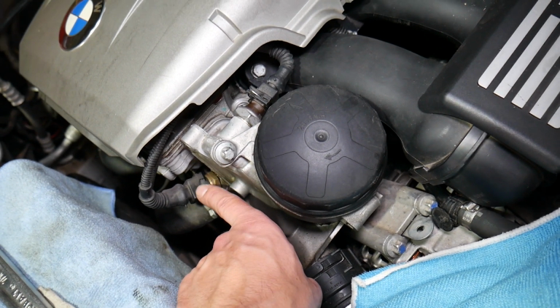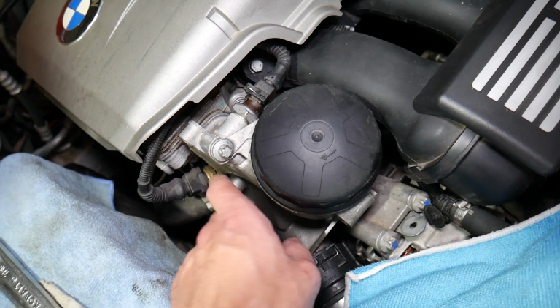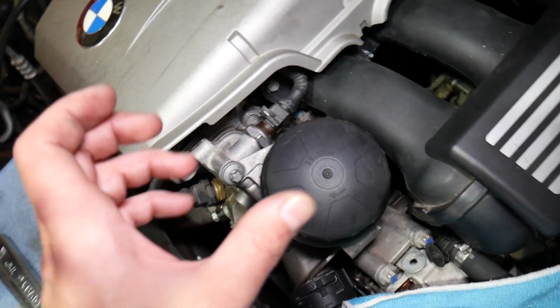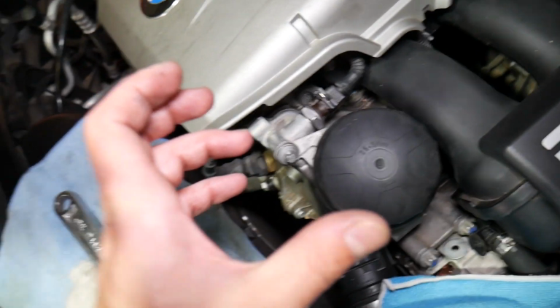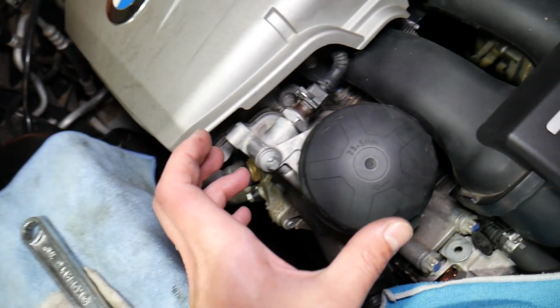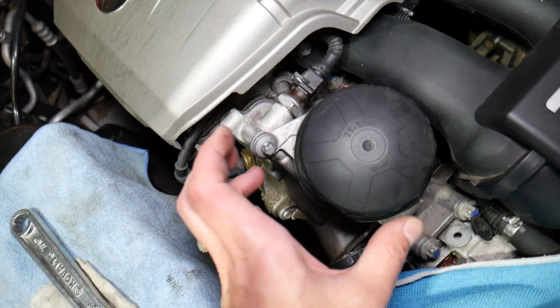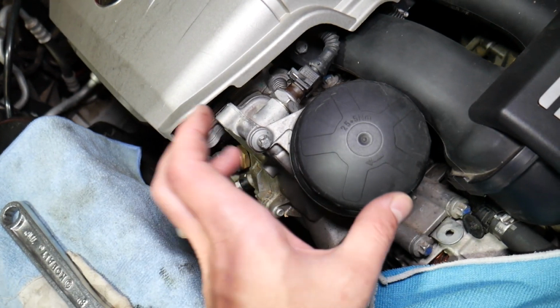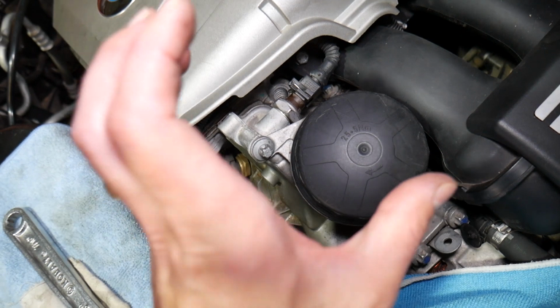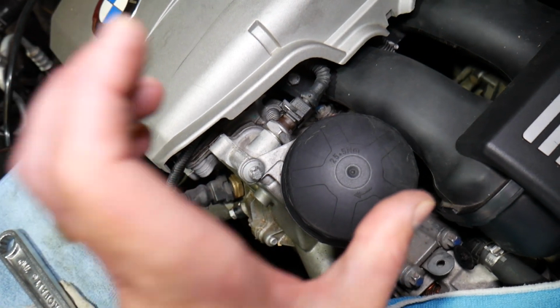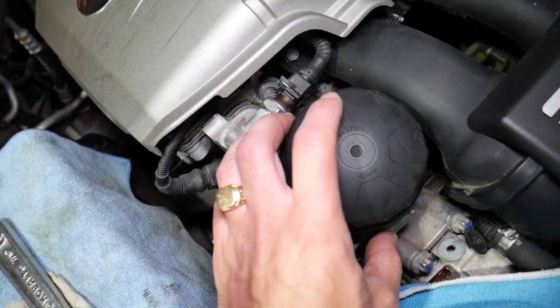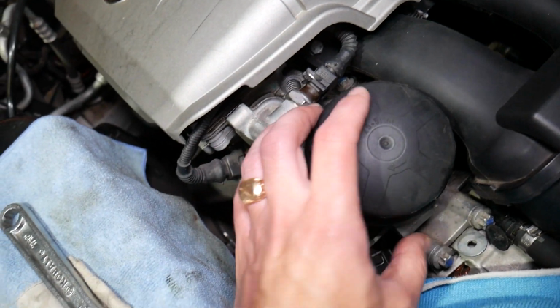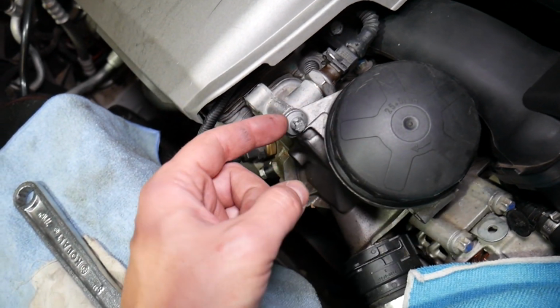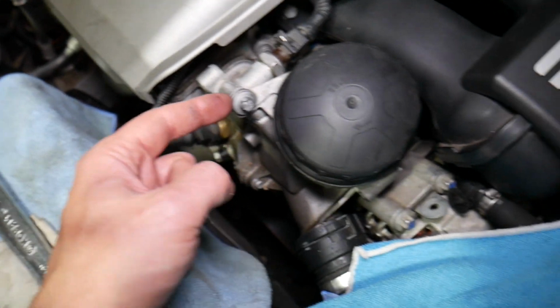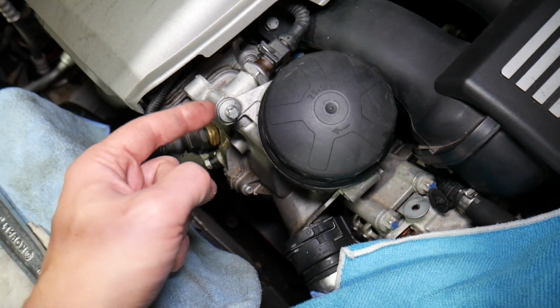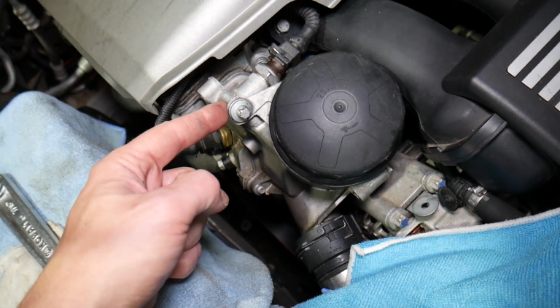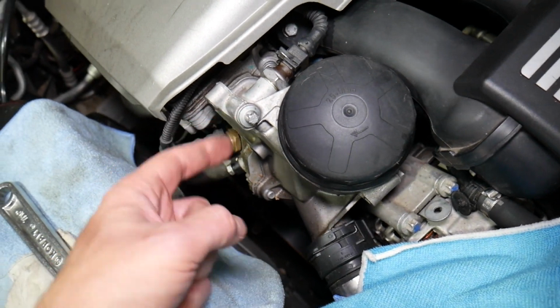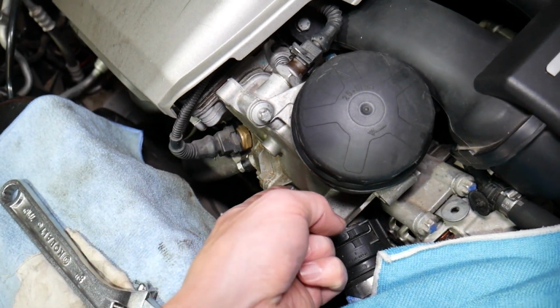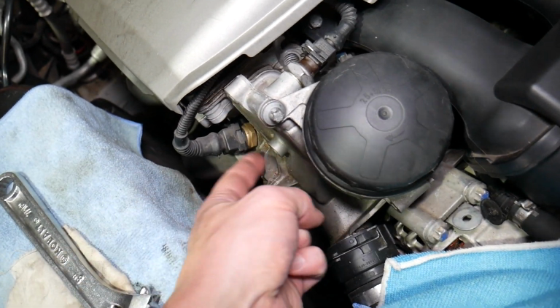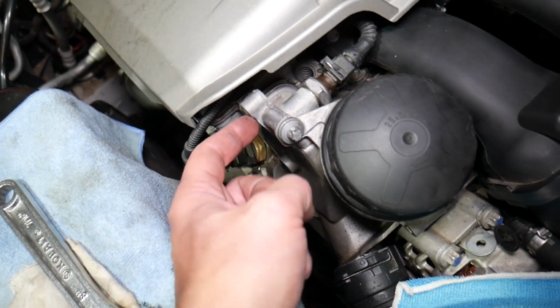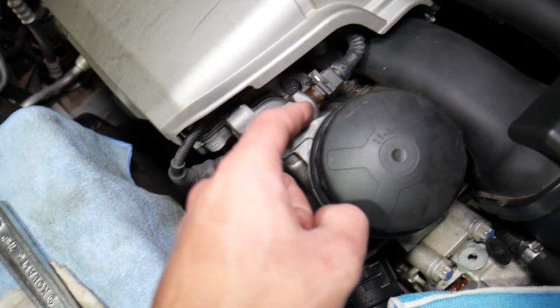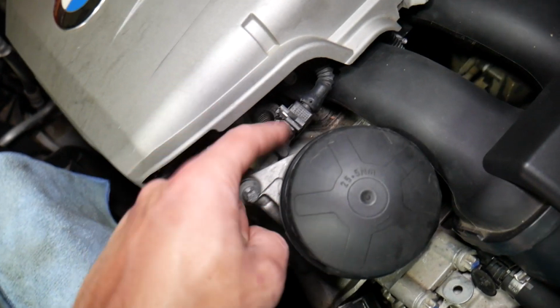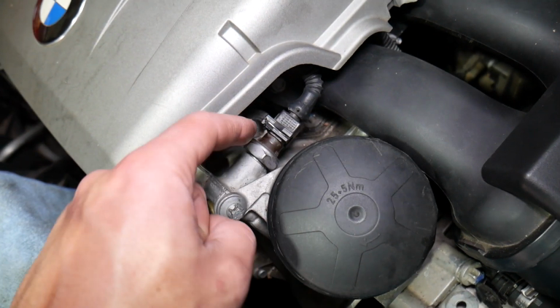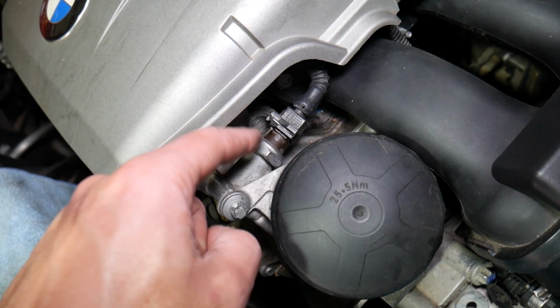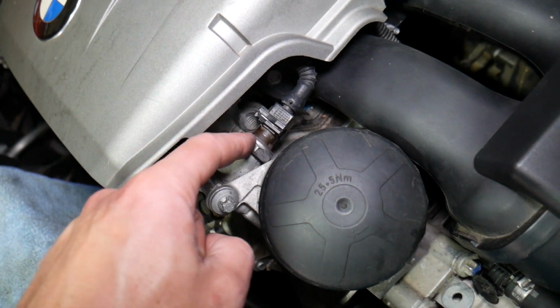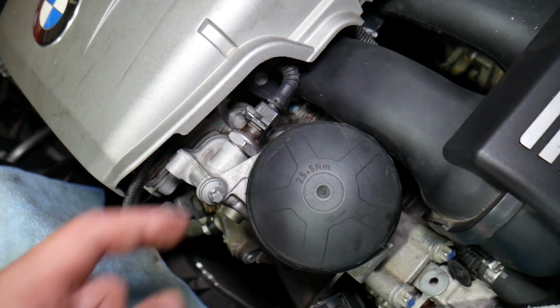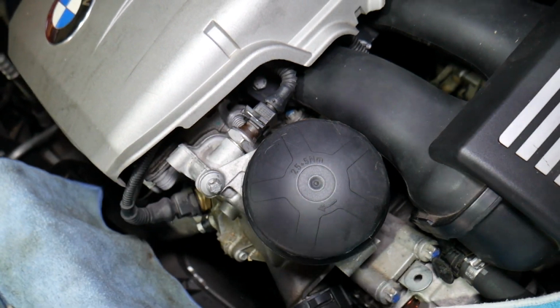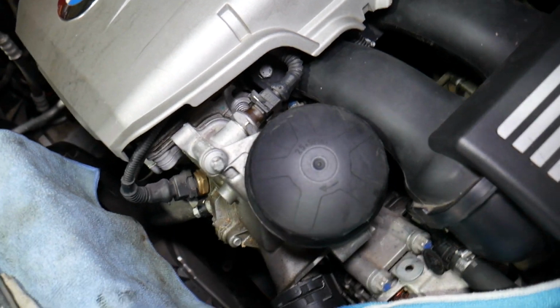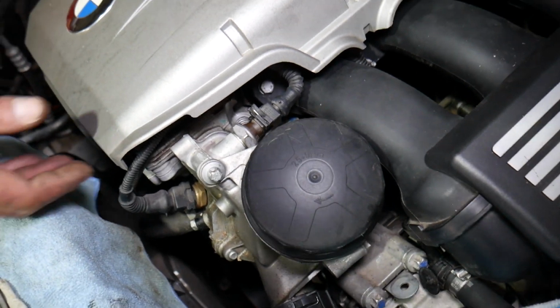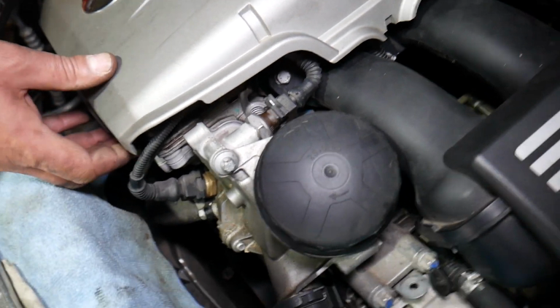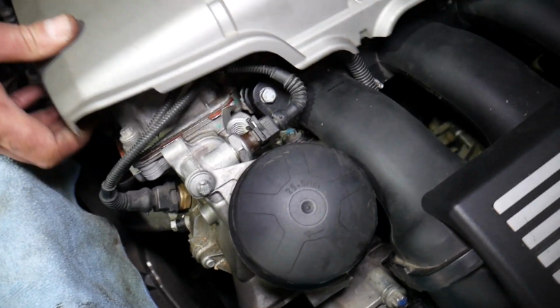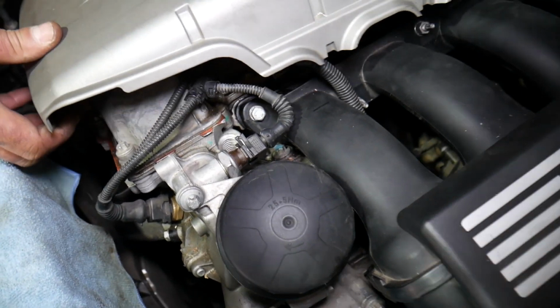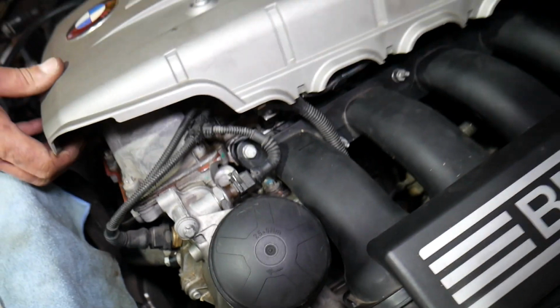The oil pressure sensor is actually located on the oil filter housing. As you can see, the oil filter housing attaches to the cylinder head. The sensor that we need is this one on the back side.